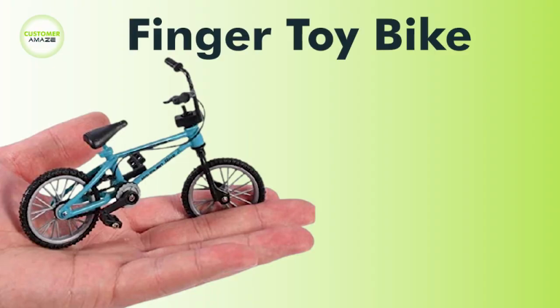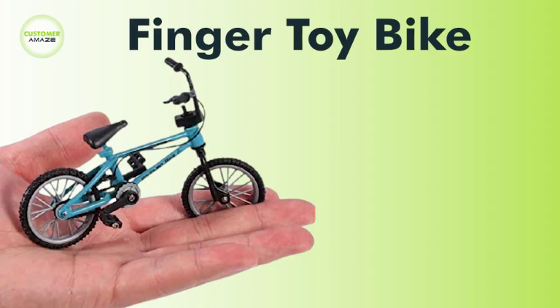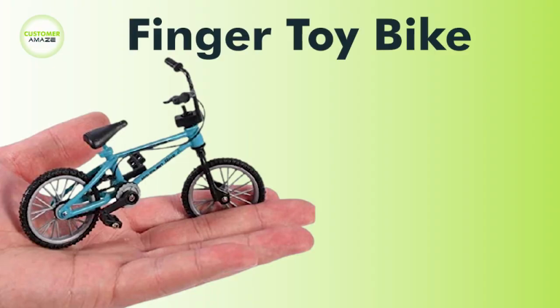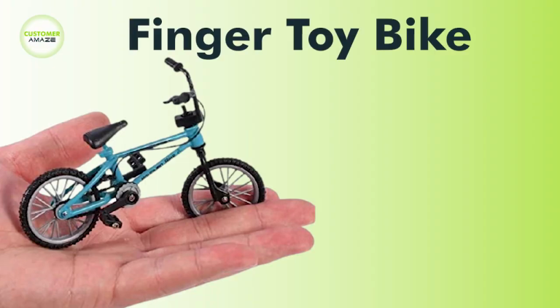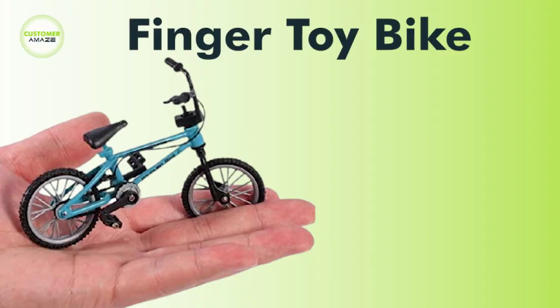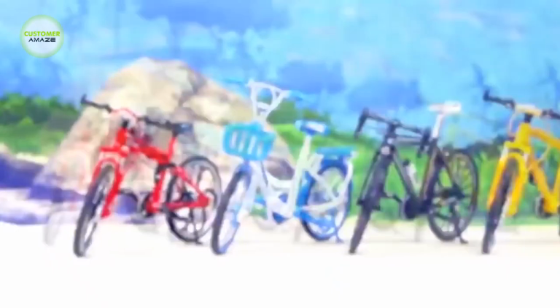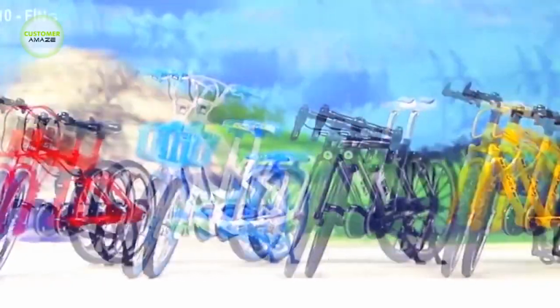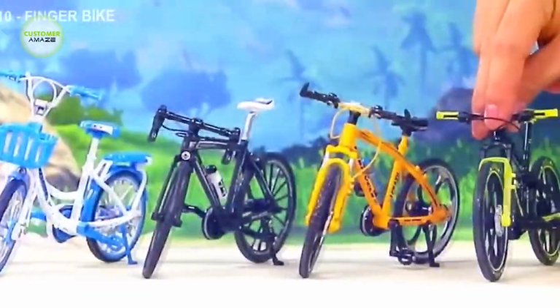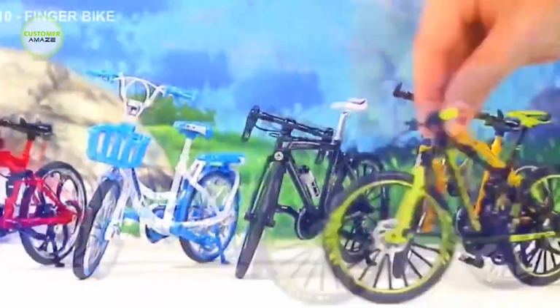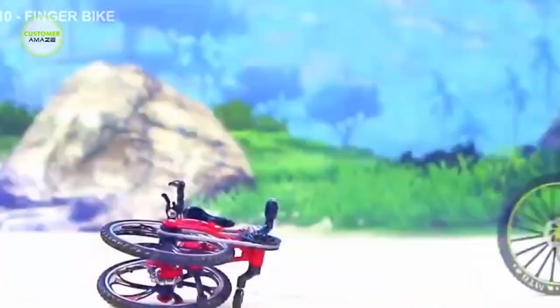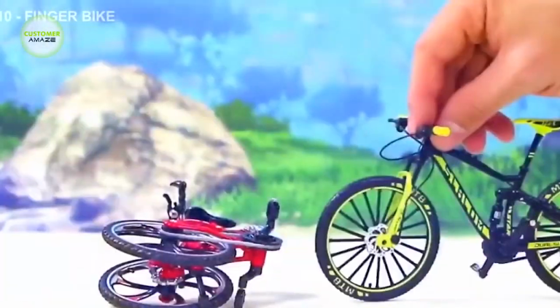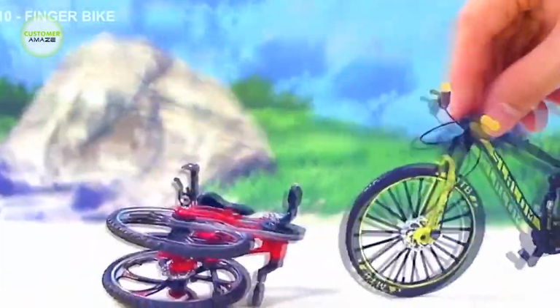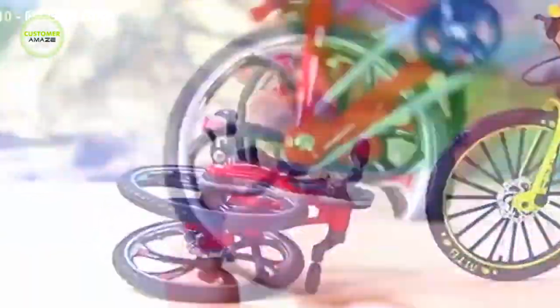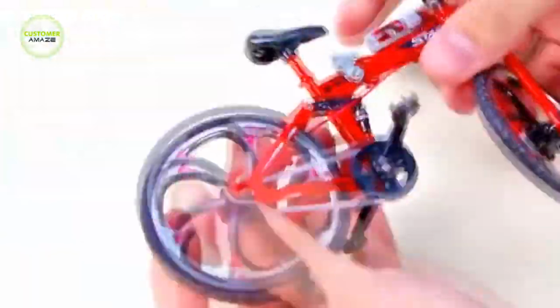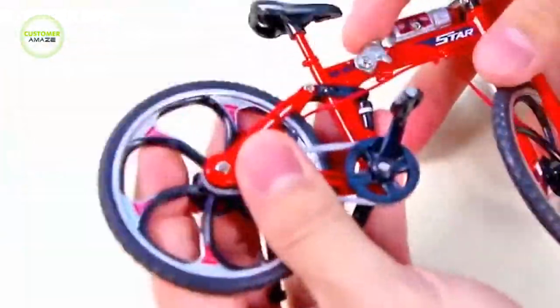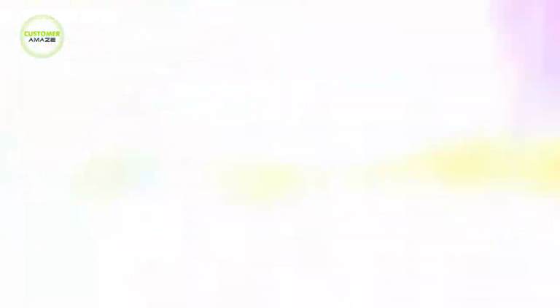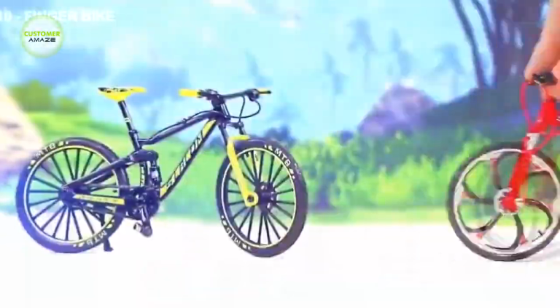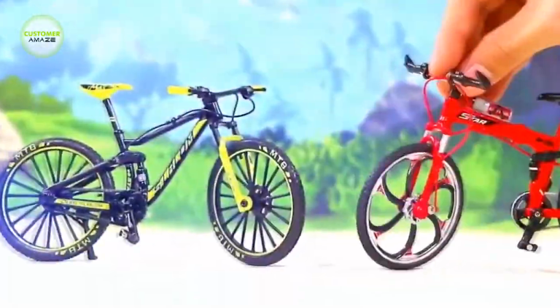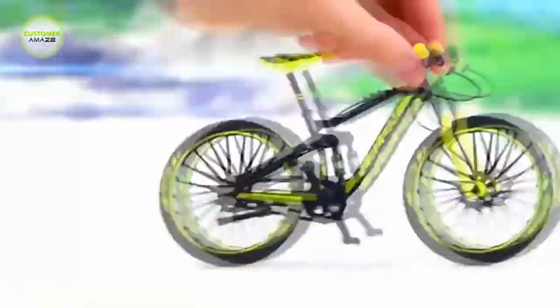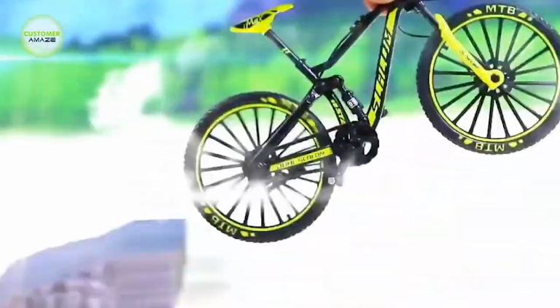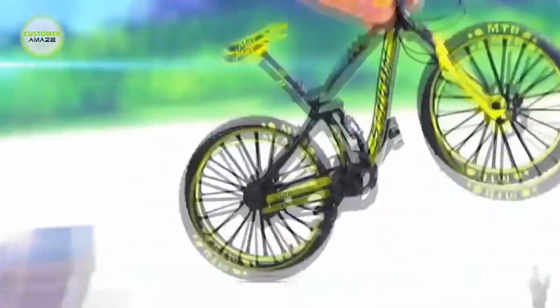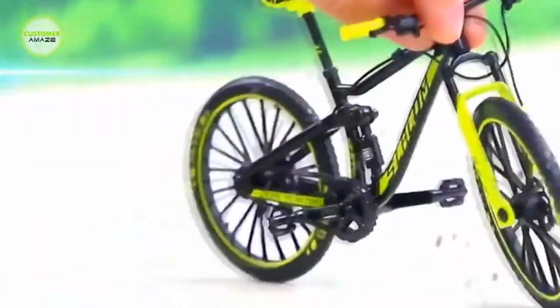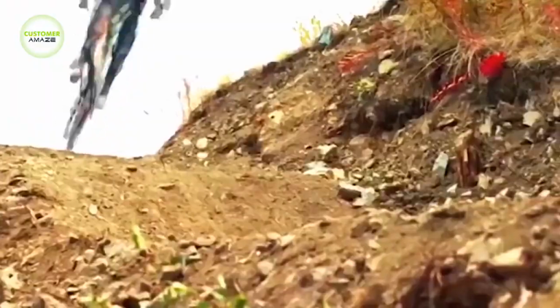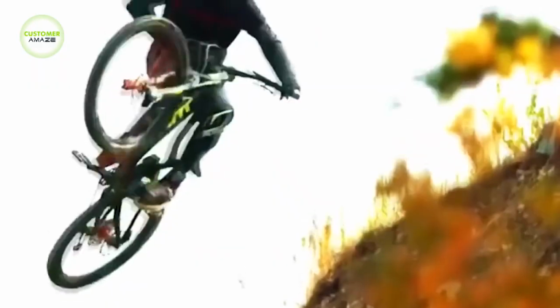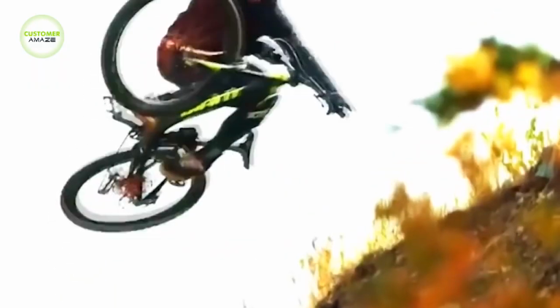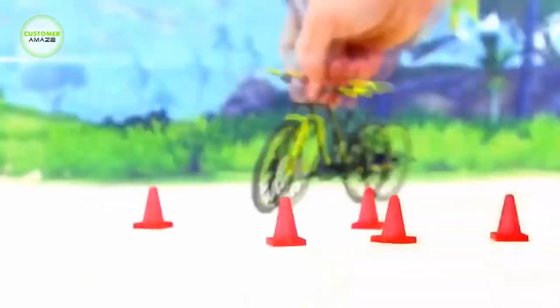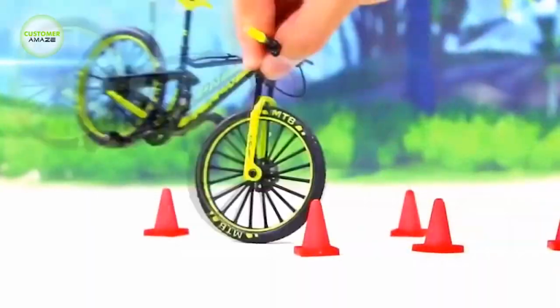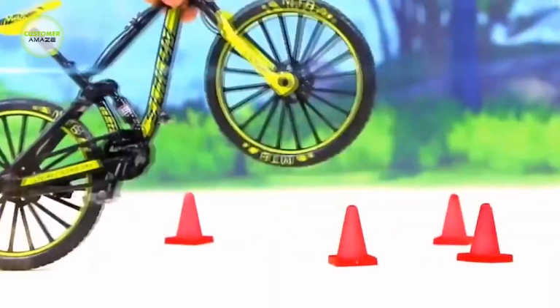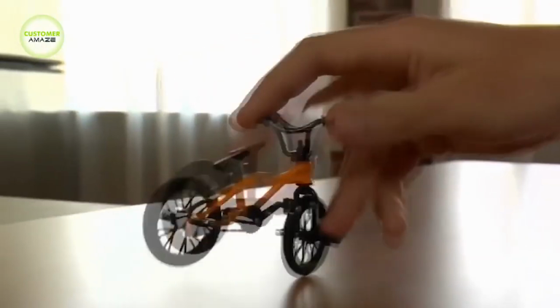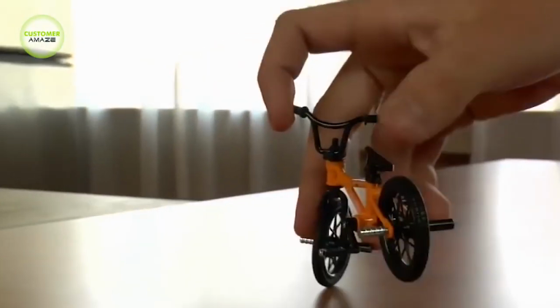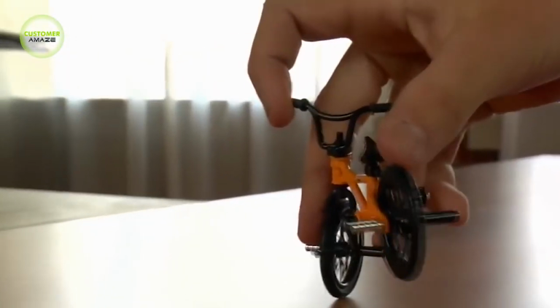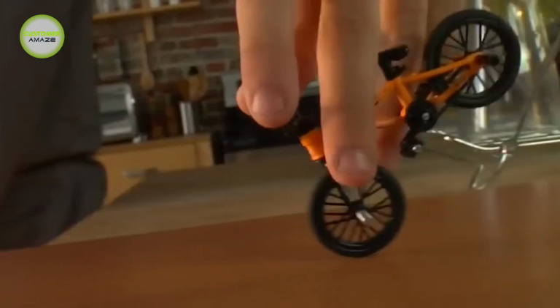This Finger Toy Bike is very simple to play with — push by fingers or in the palm. Experience the fun of your own mini bicycle toy with this fun tech bike. This is the best gift for children.